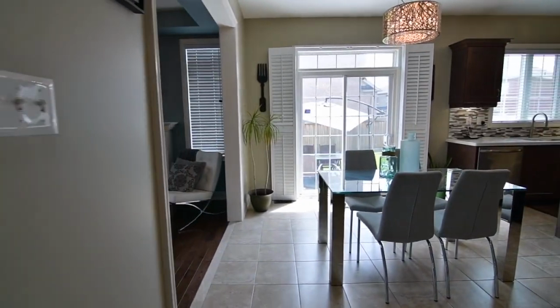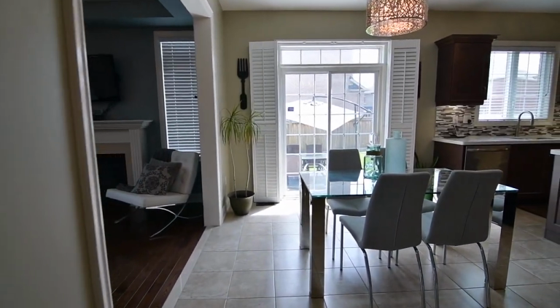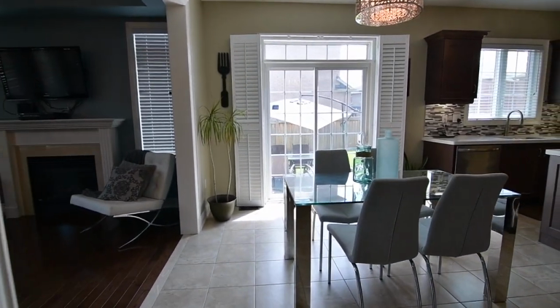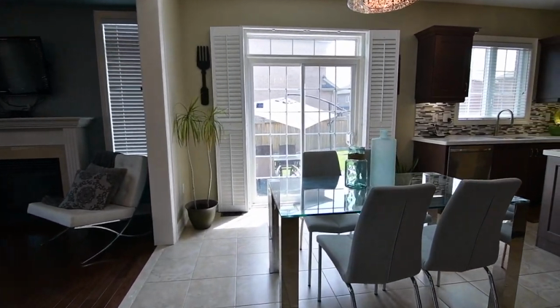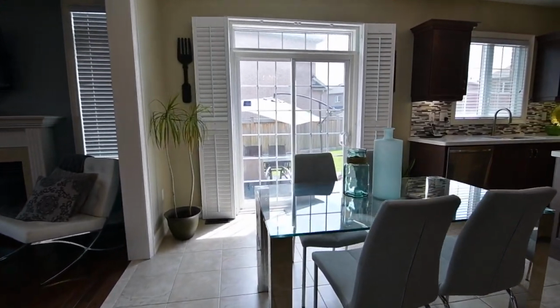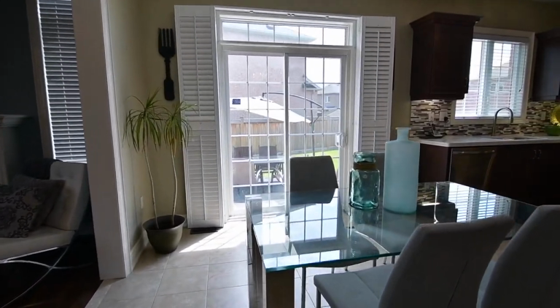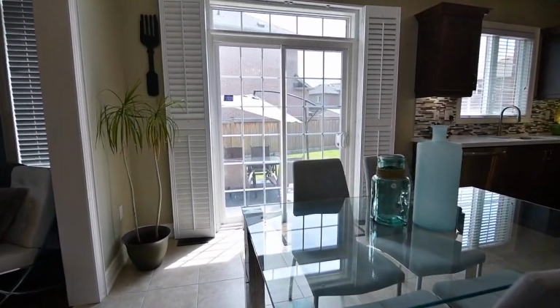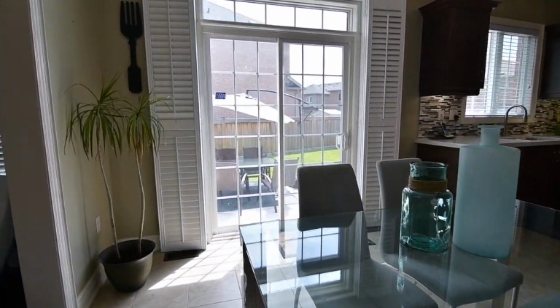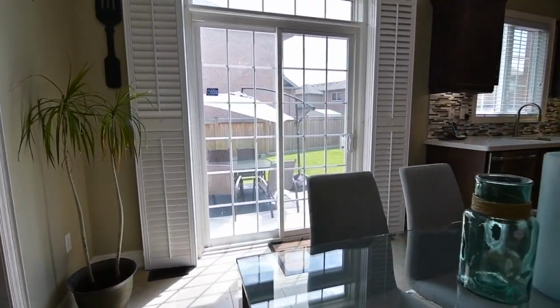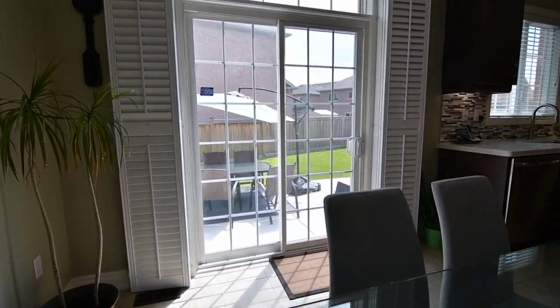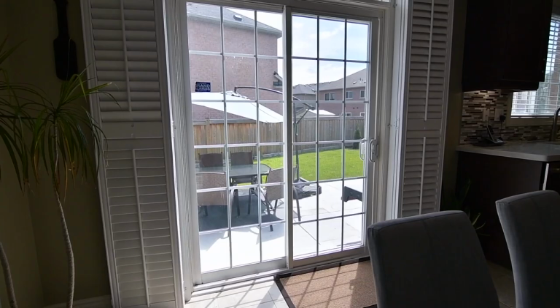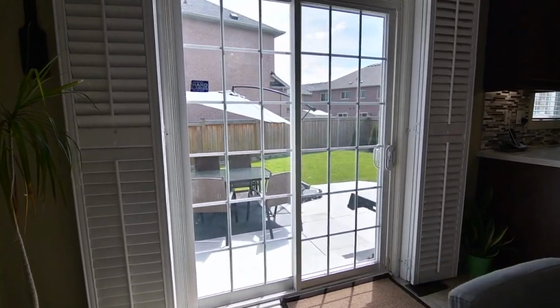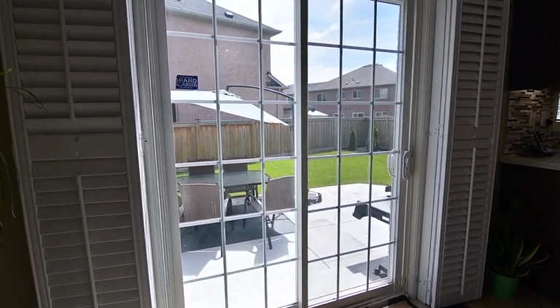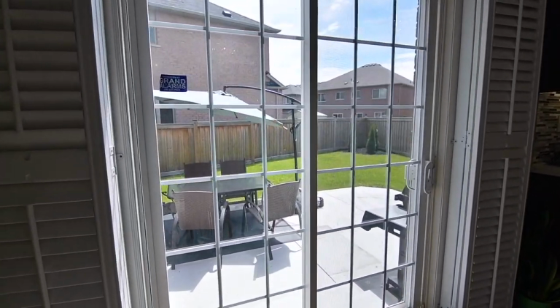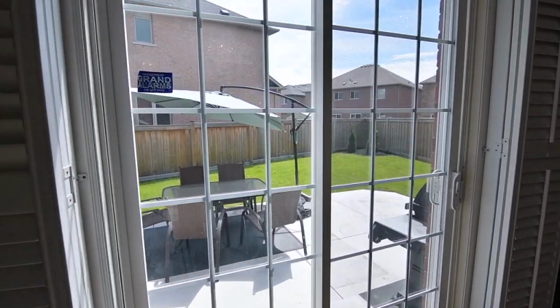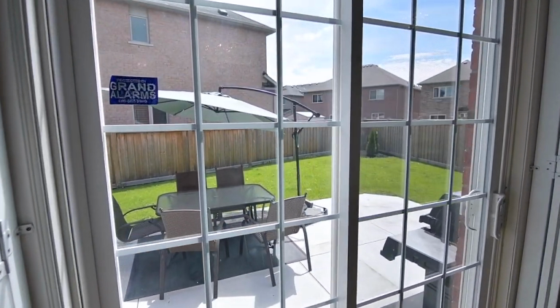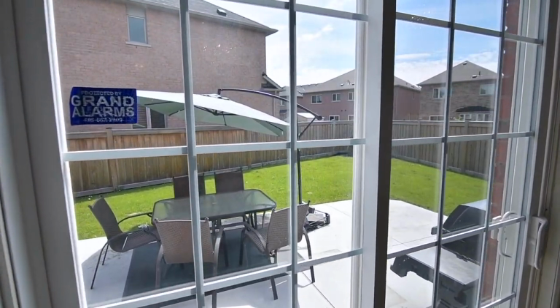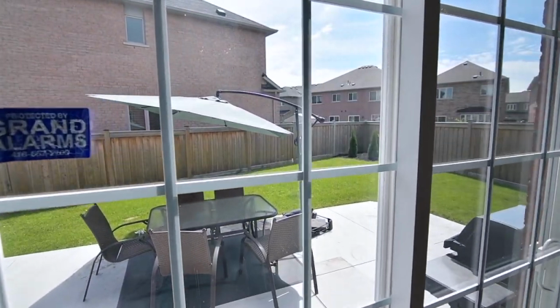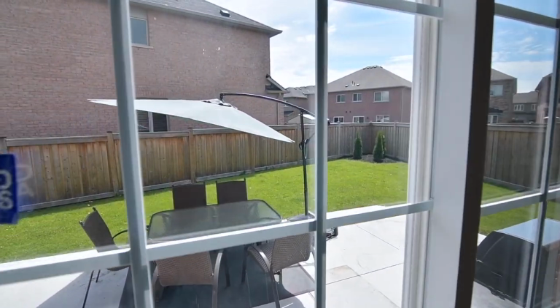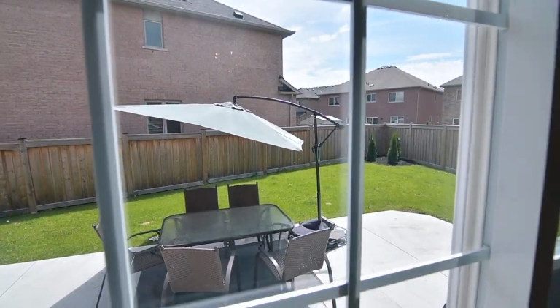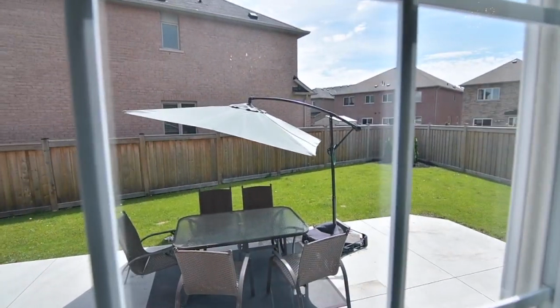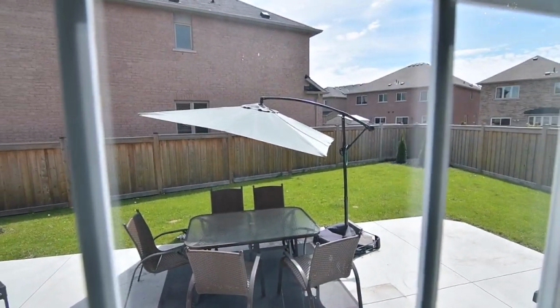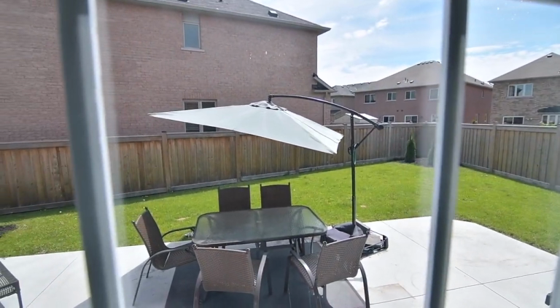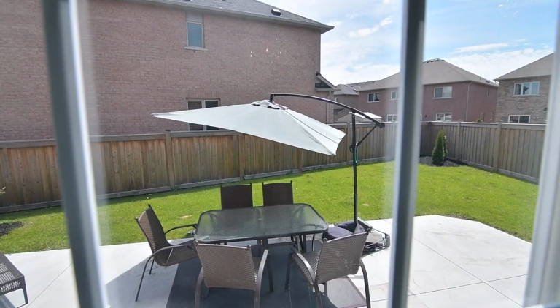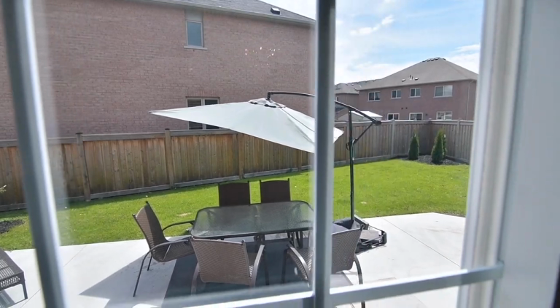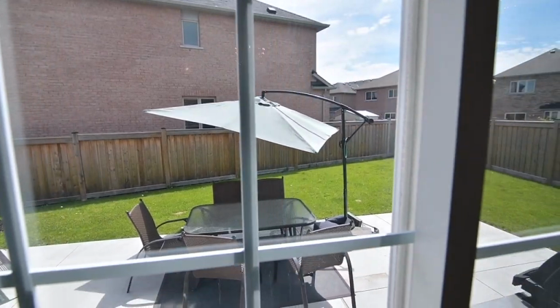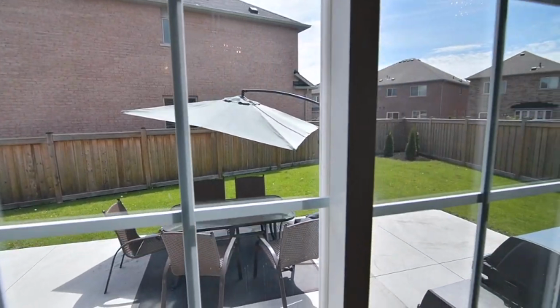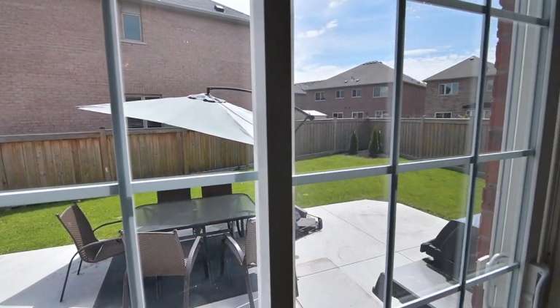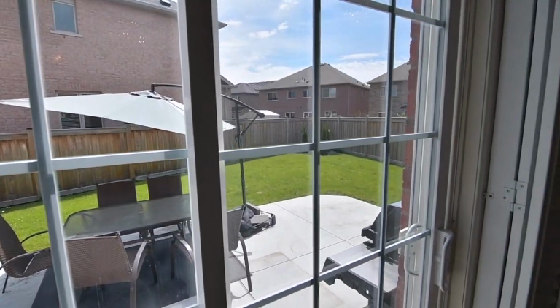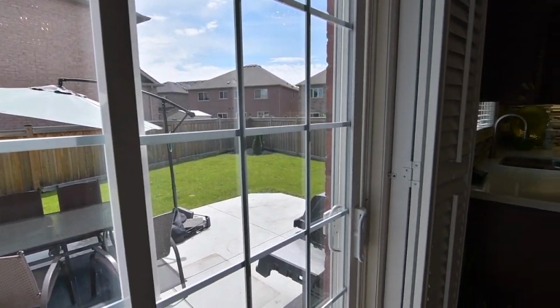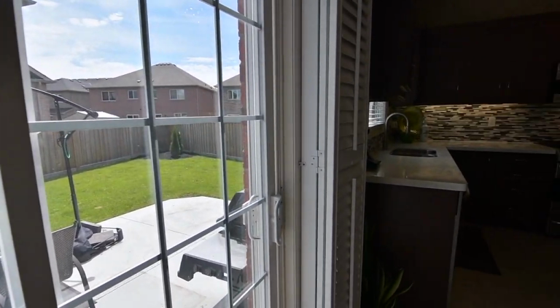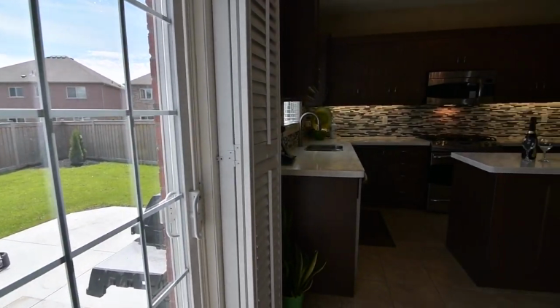Off the adjacent breakfast area is a sliding door walkout with transom and California shutters, which opens to a large fenced-in backyard with a professionally finished concrete patio, as well as a hookup for a gas barbecue.